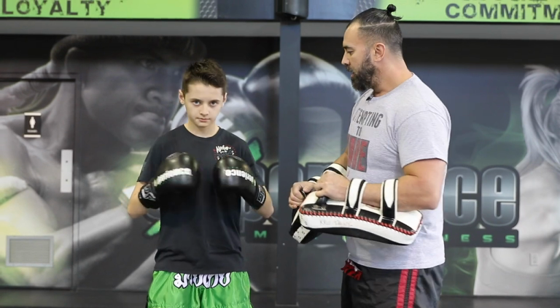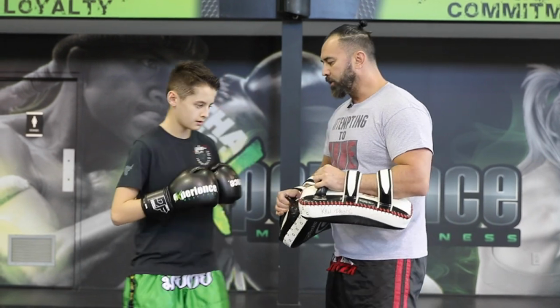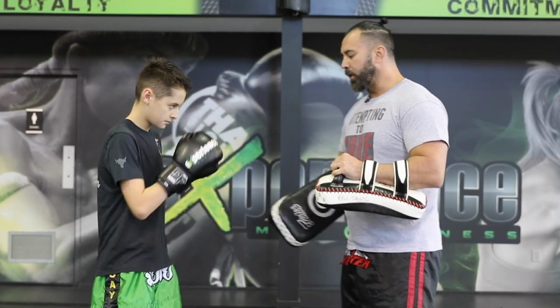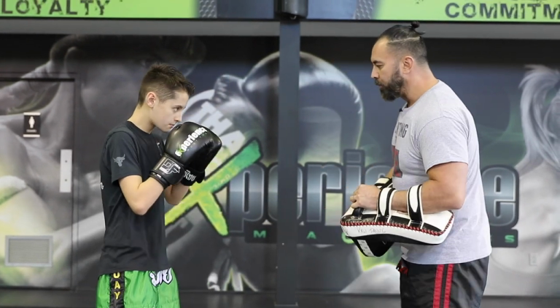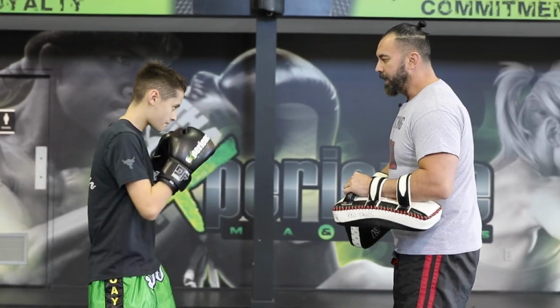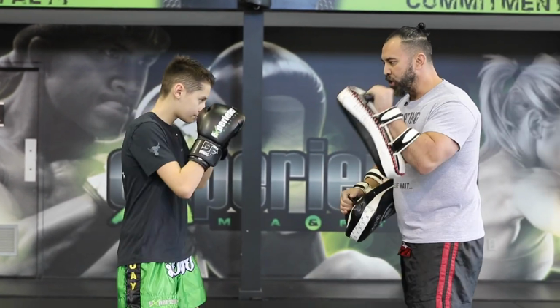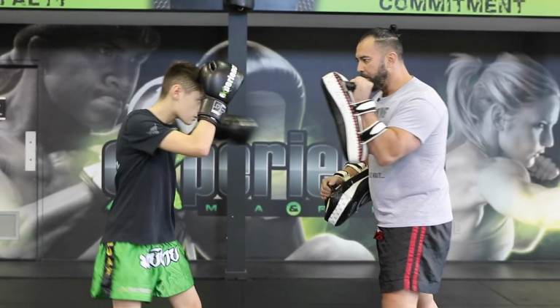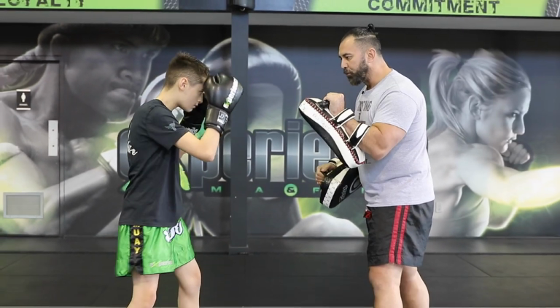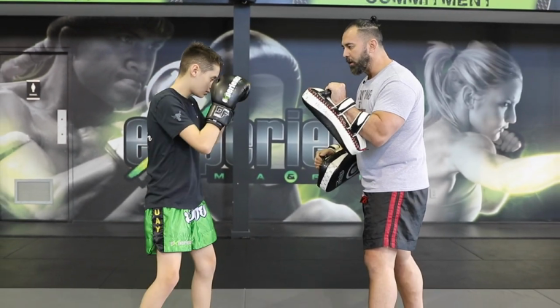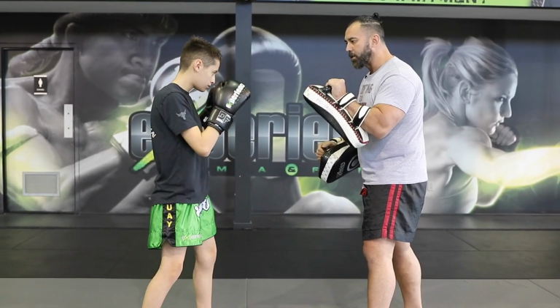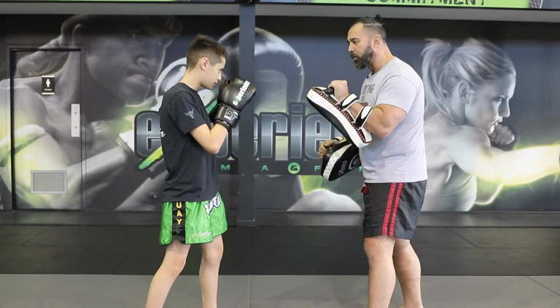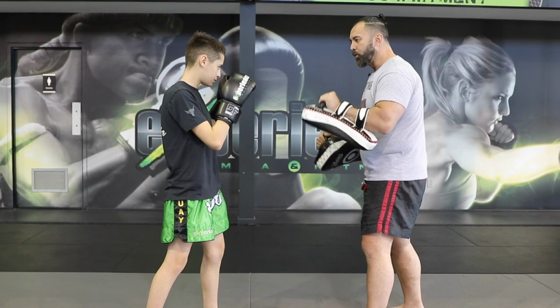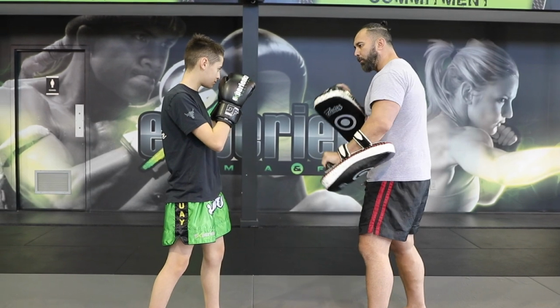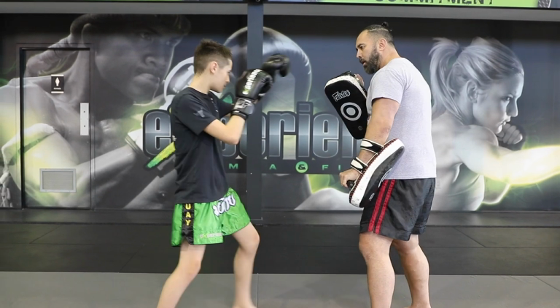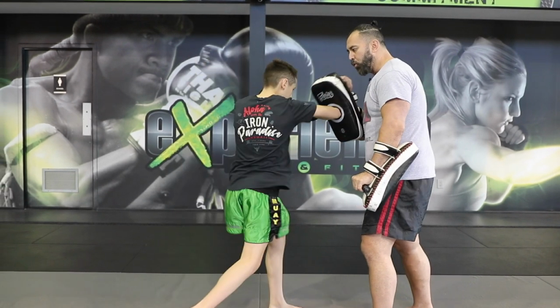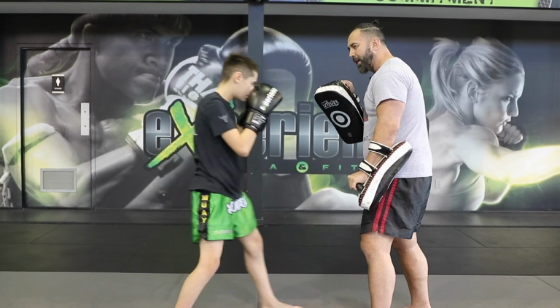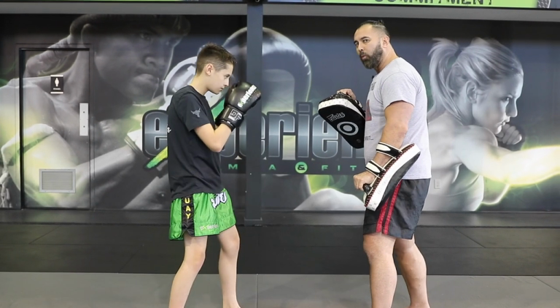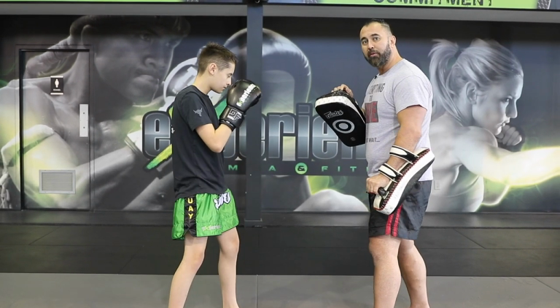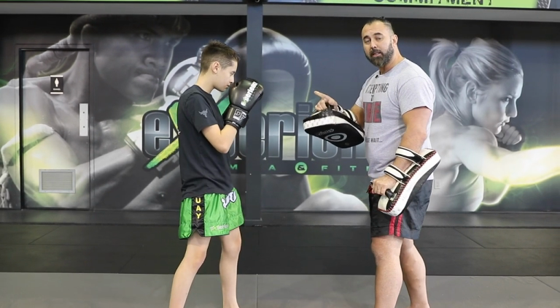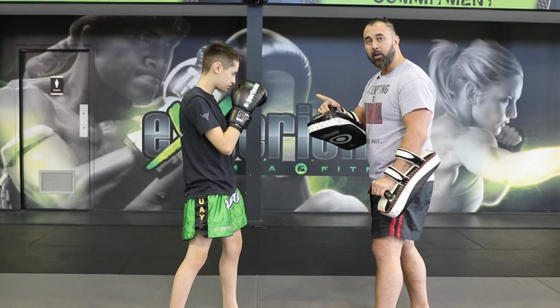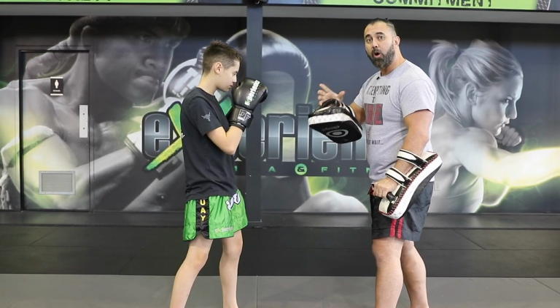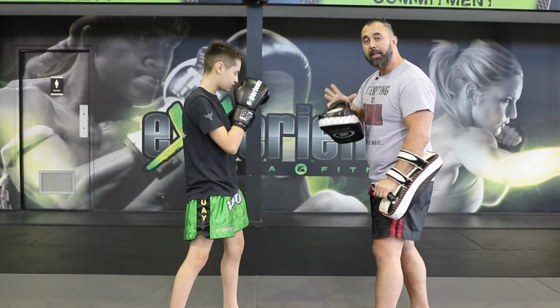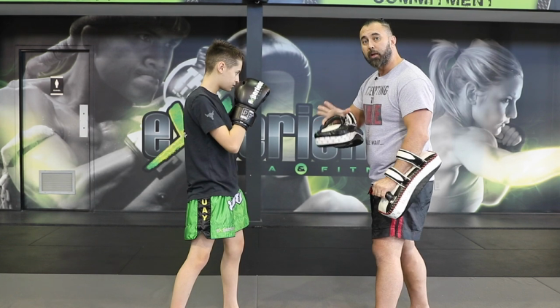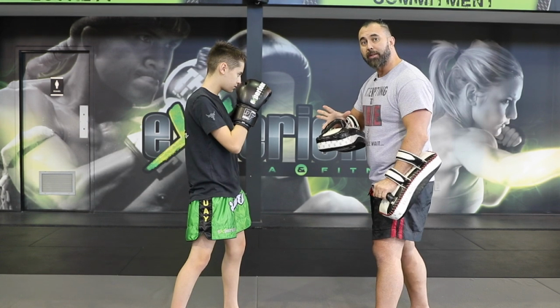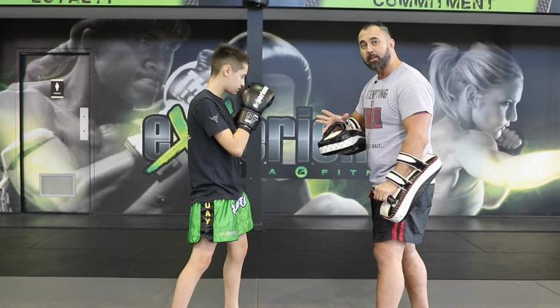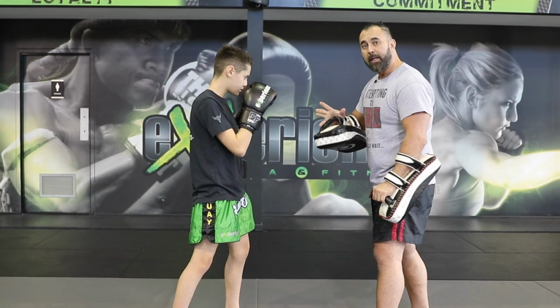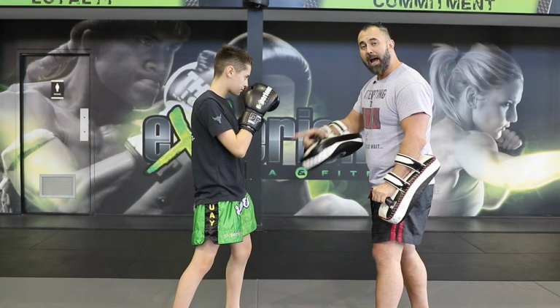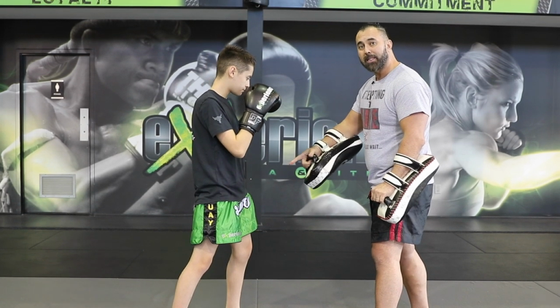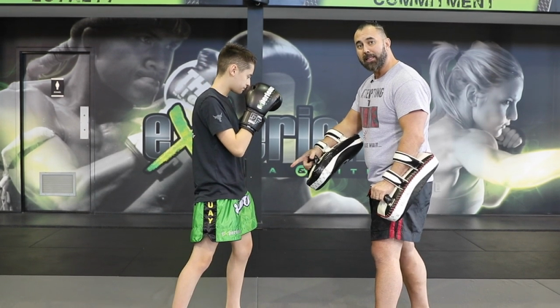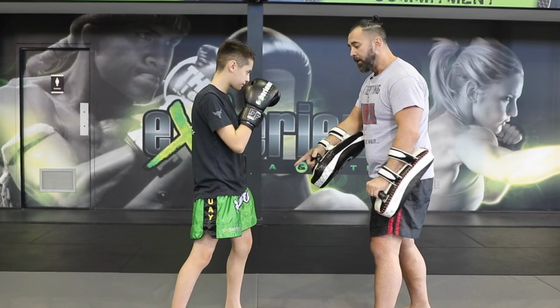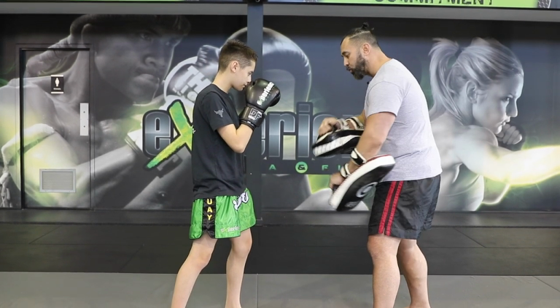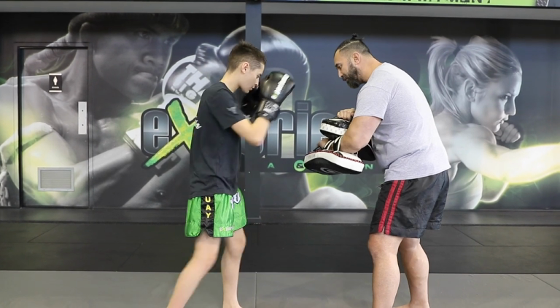The first combo we're going to do is the left jab. From here he's going to throw the right elbow. Now once we've connected with that elbow we're already into a closer distance. Now I'm going to have him skip his stance to throw that left knee.